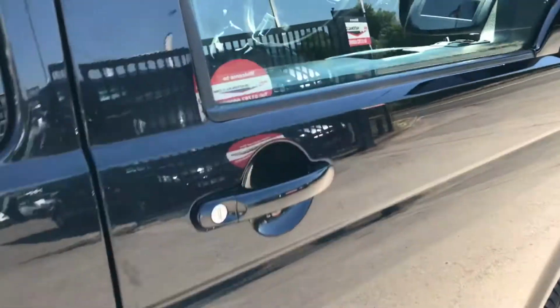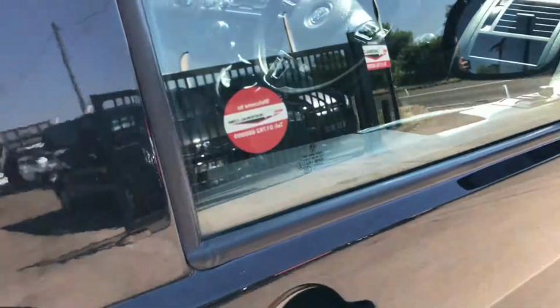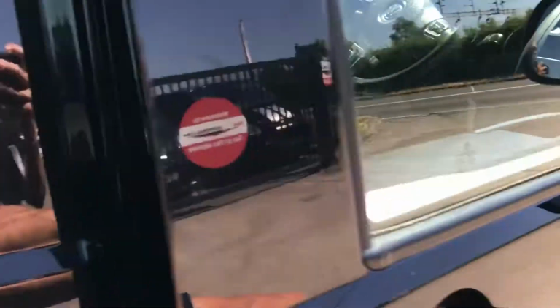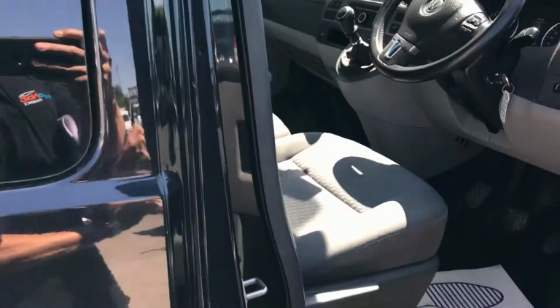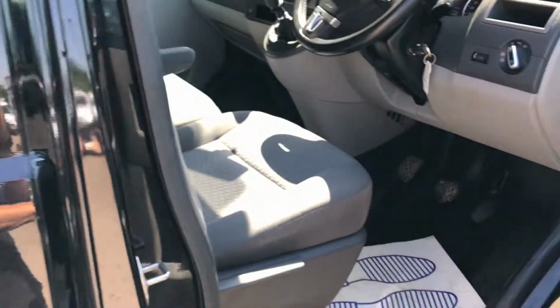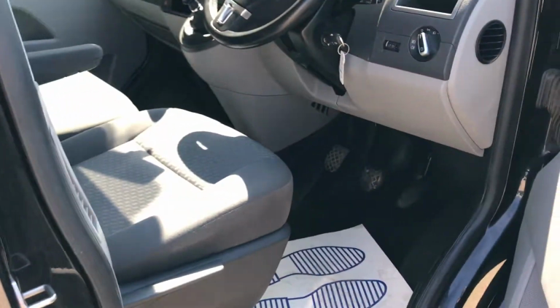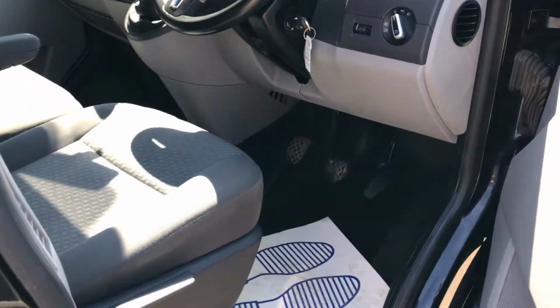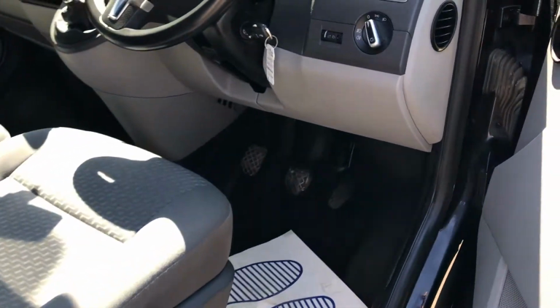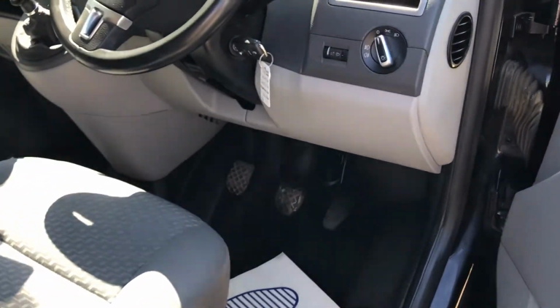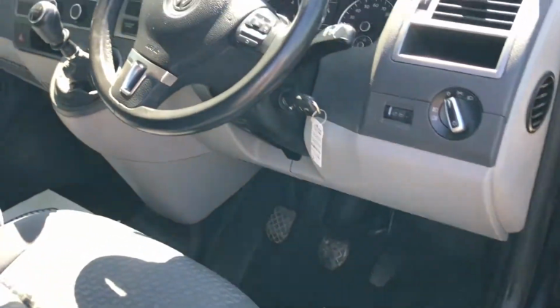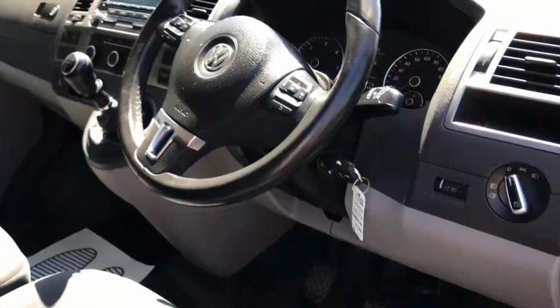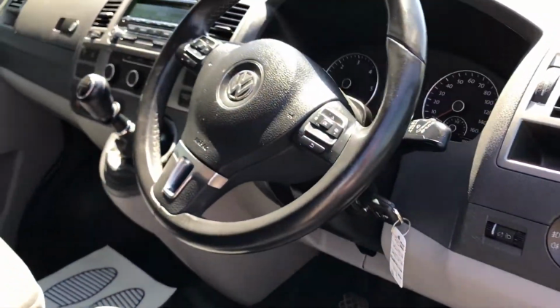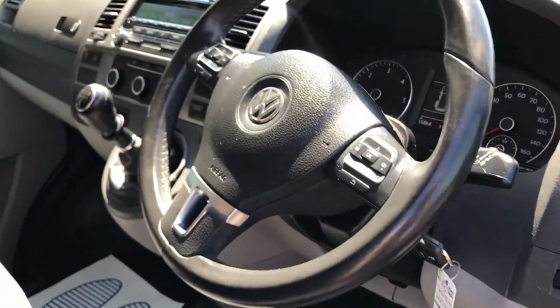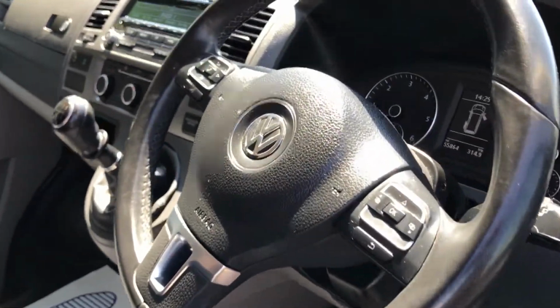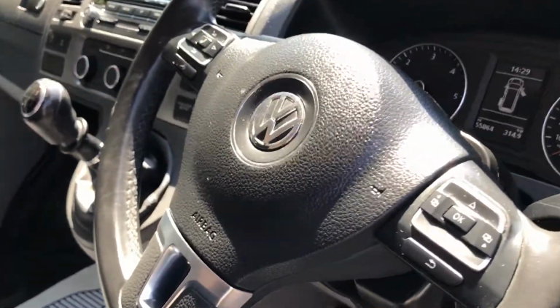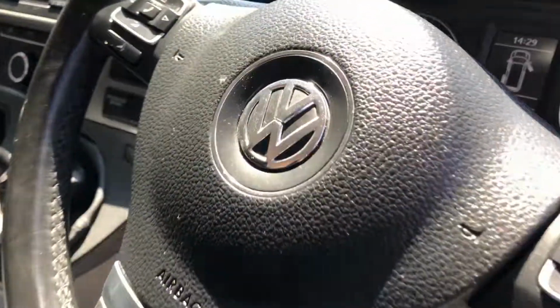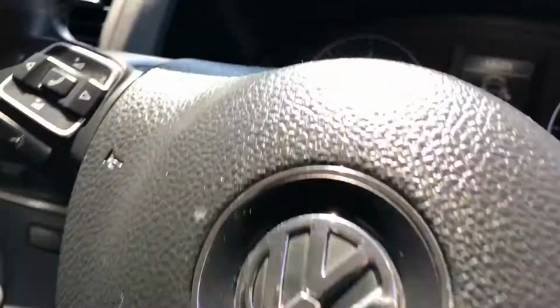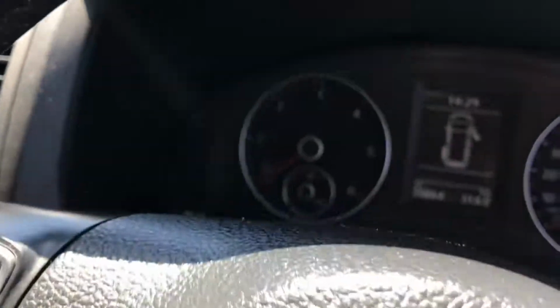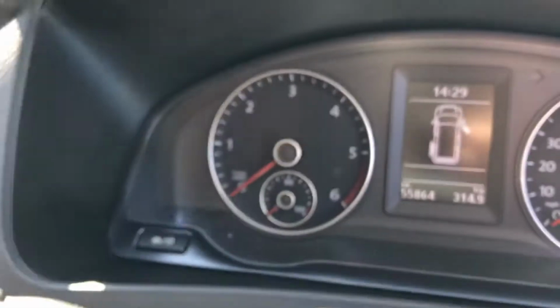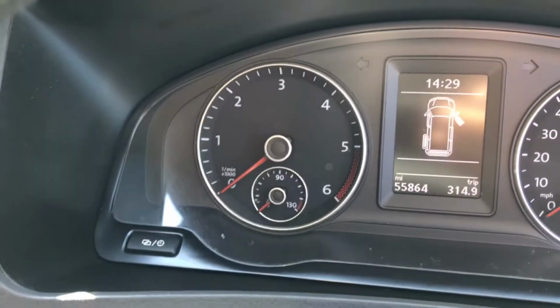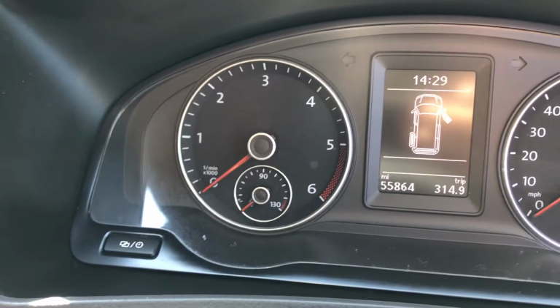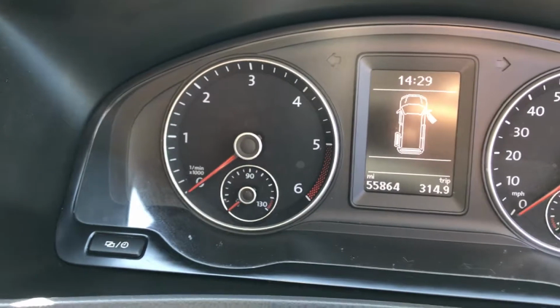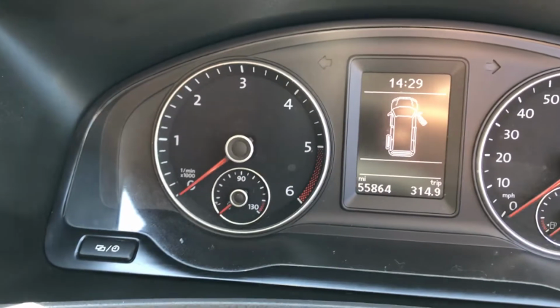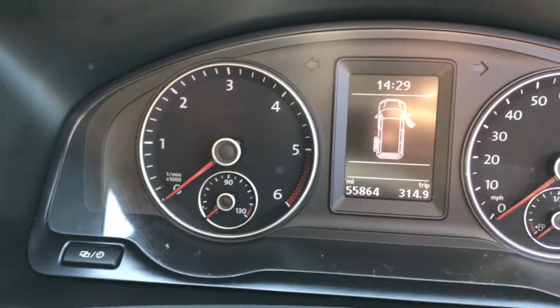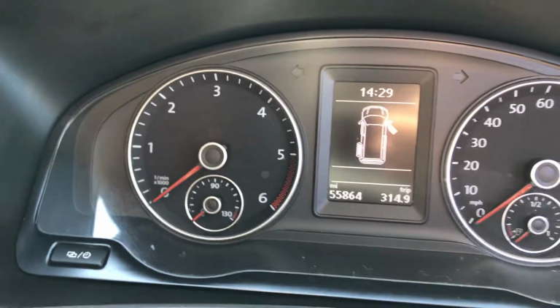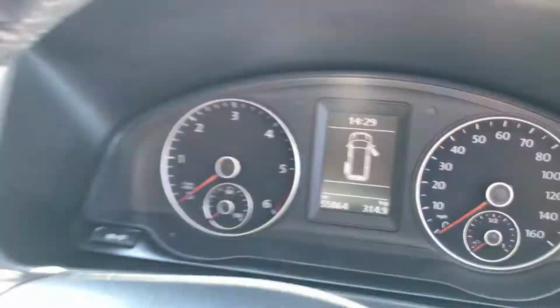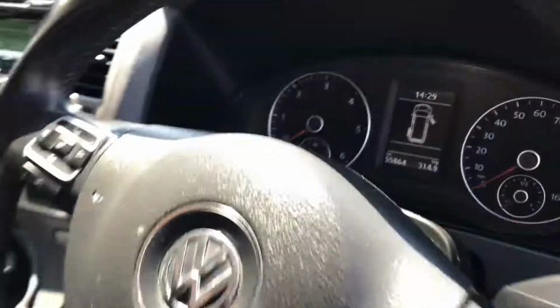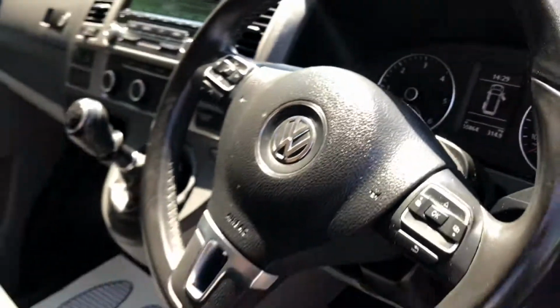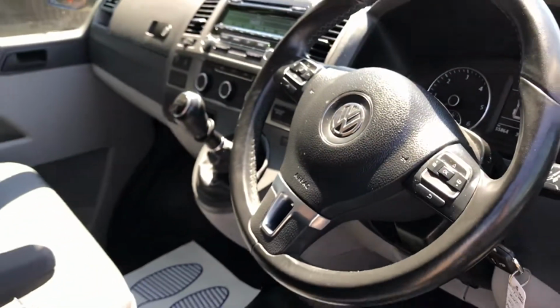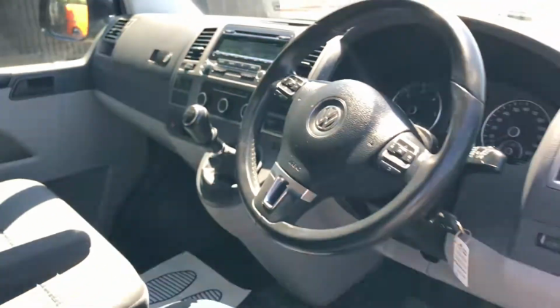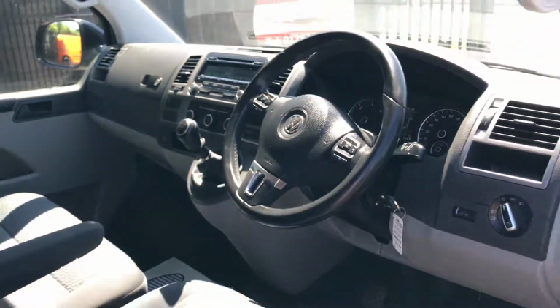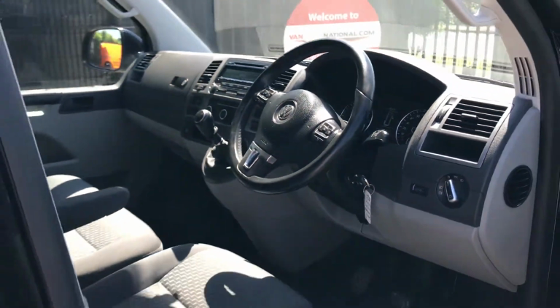If we show you inside the front — this one's also got air conditioning, electric windows, and a multifunction steering wheel with Bluetooth. Just to confirm the mileage: 55,864. It's also got a 6-speed gearbox.